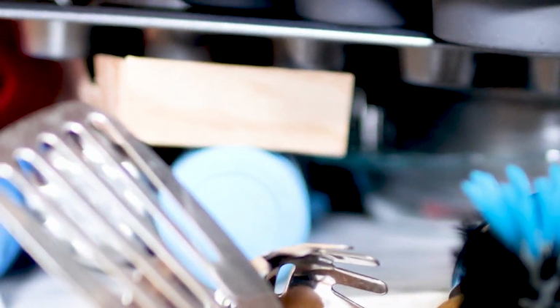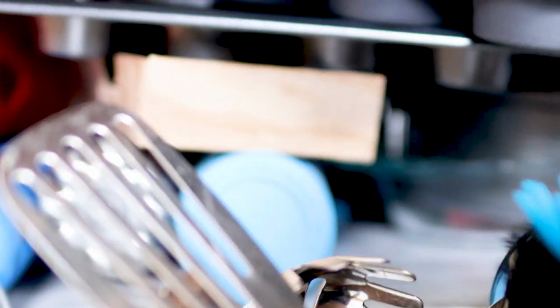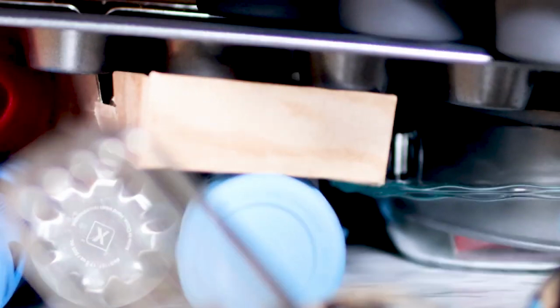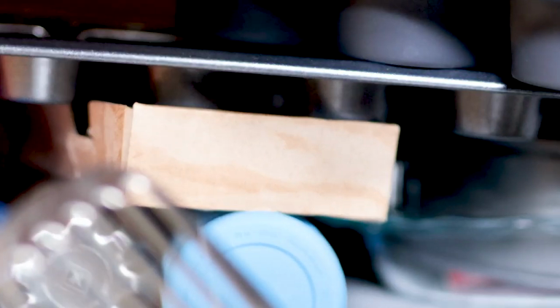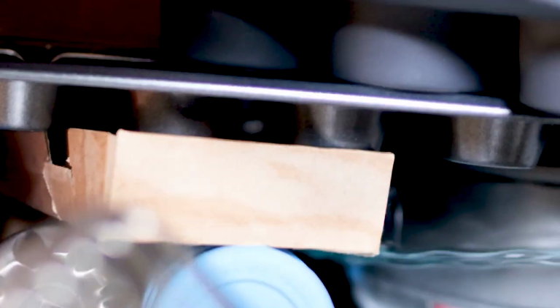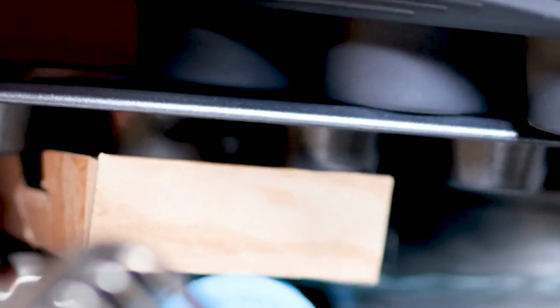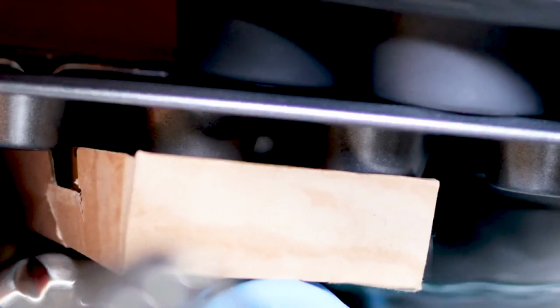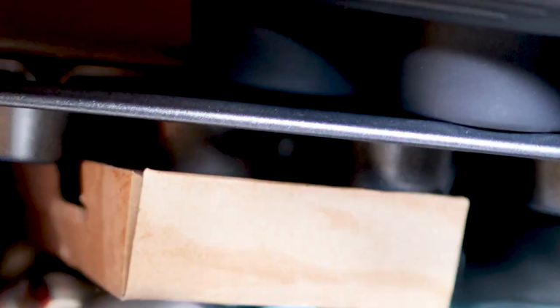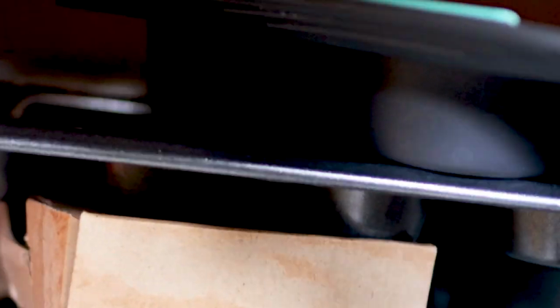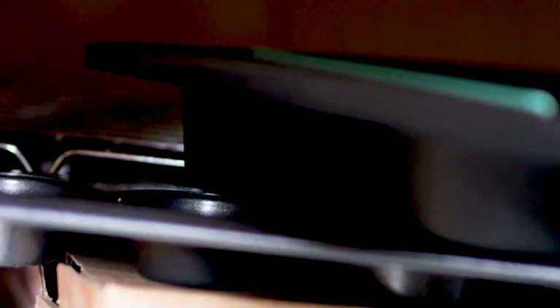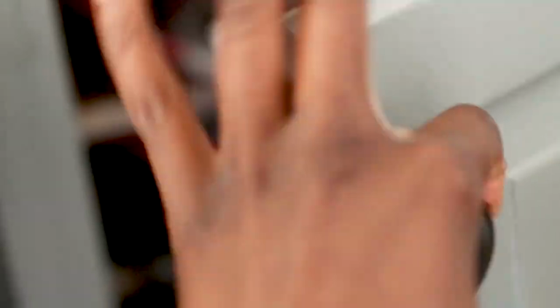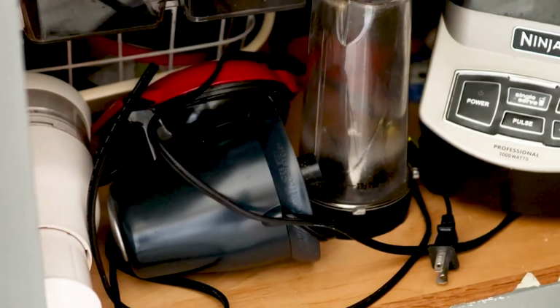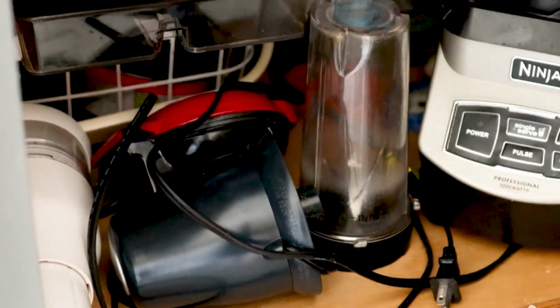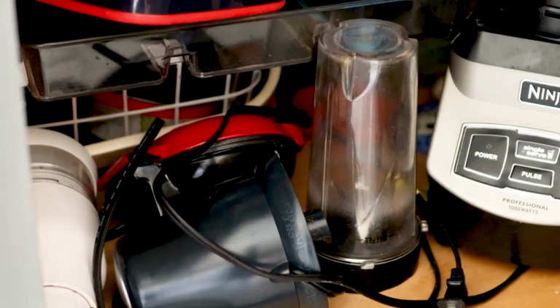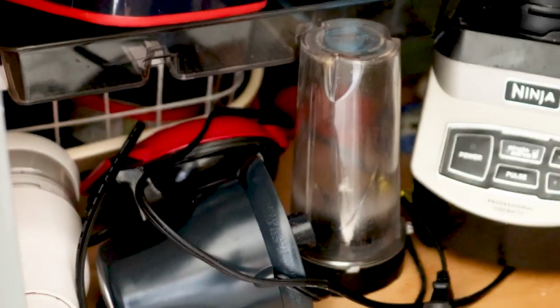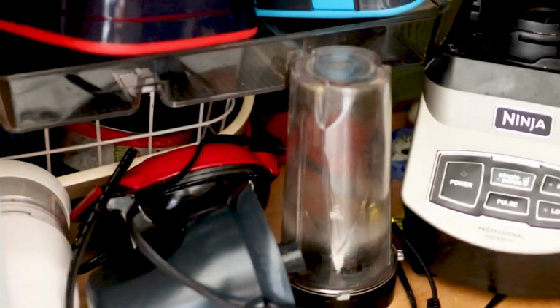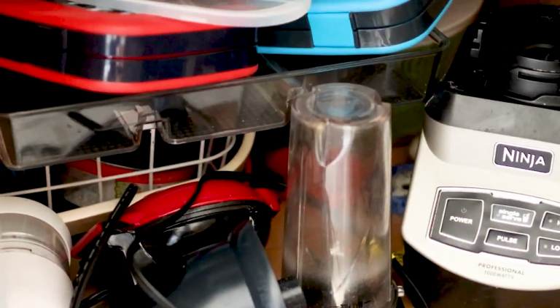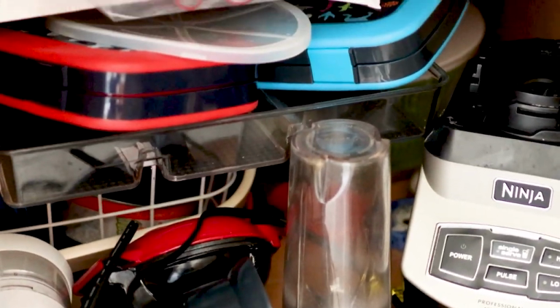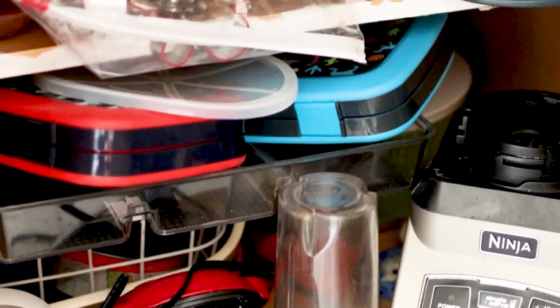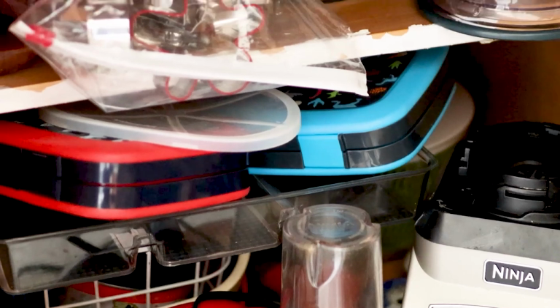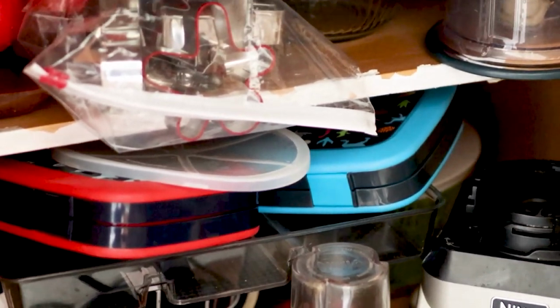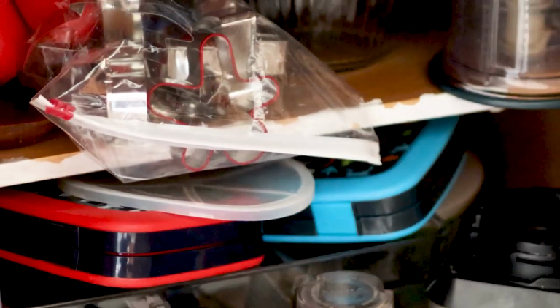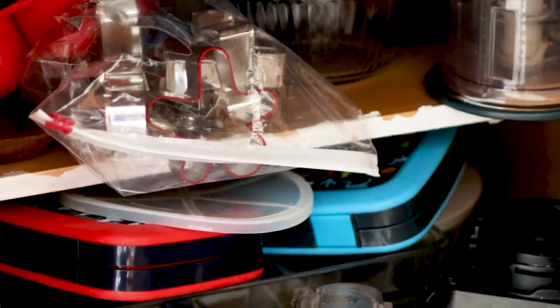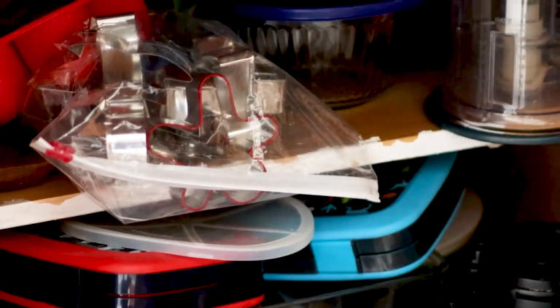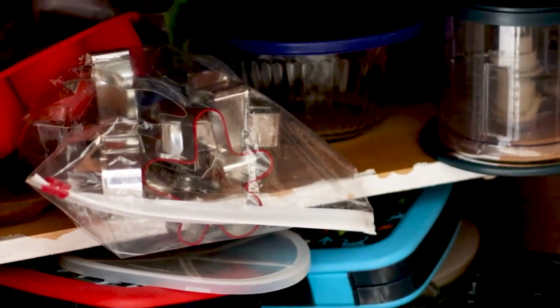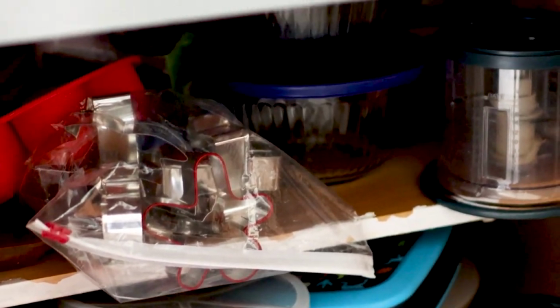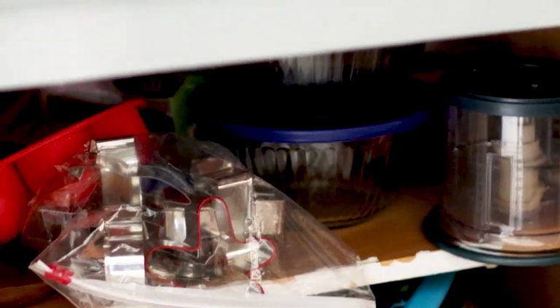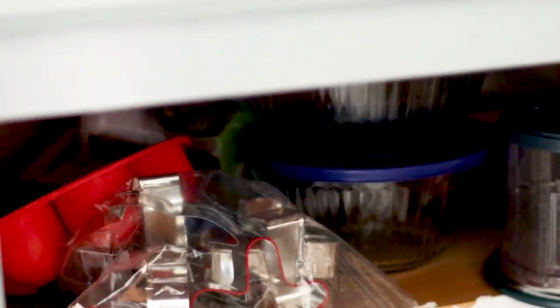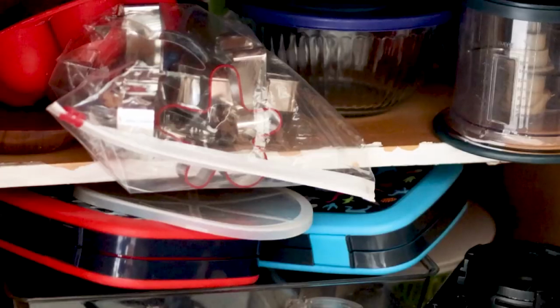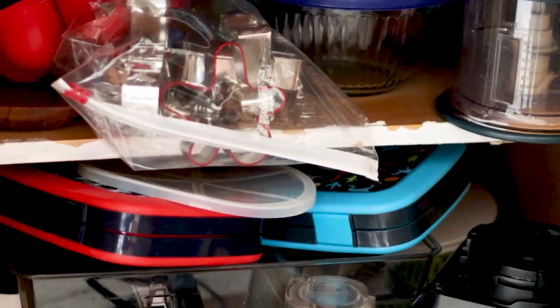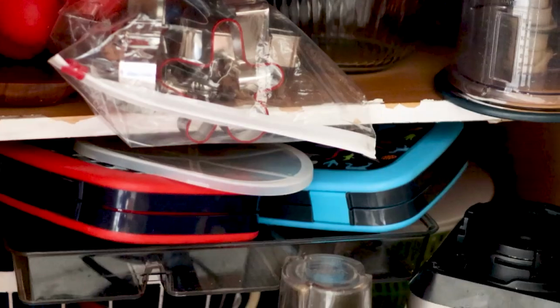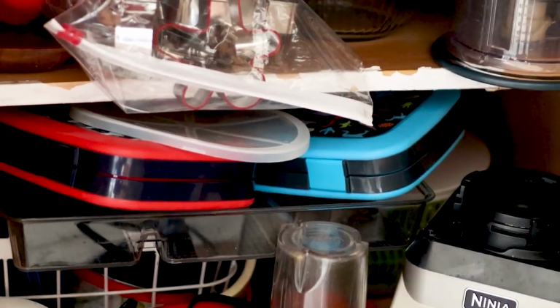Does your space look like this or is it just me? Be honest. I know we don't all have the perfect kitchen cabinet. Let me know in the comments what your space looks like and if you guys are even interested in a video of me organizing my cabinets.